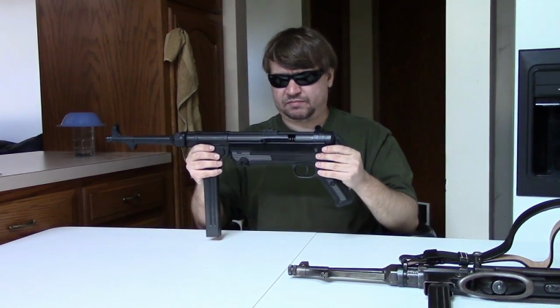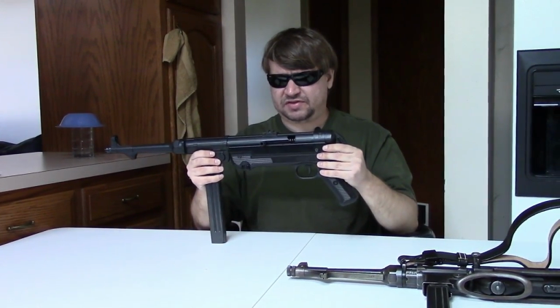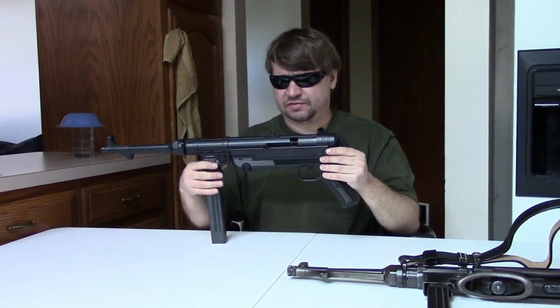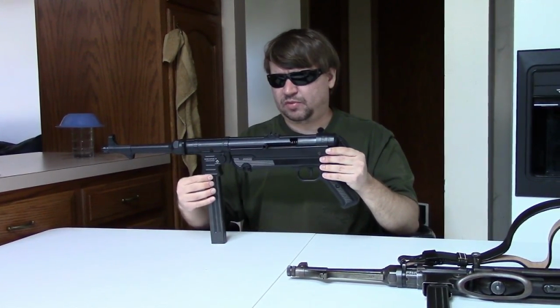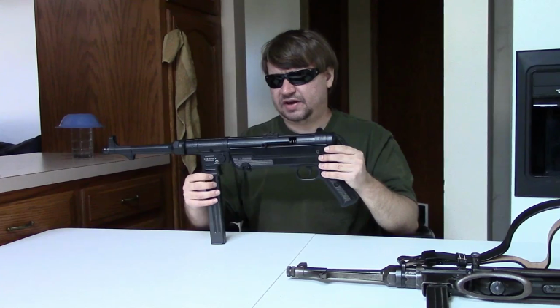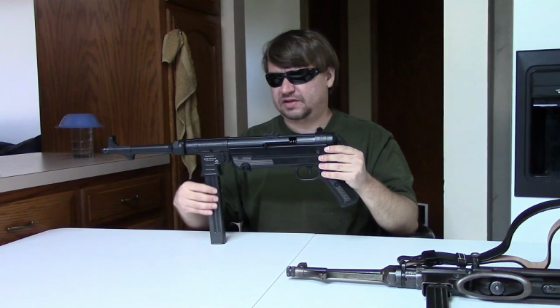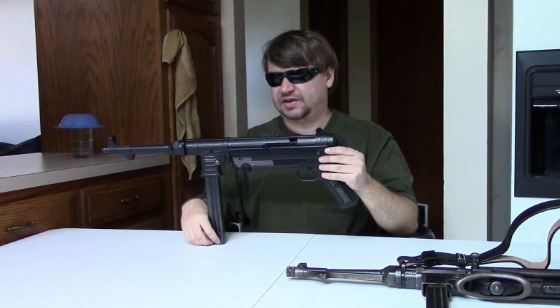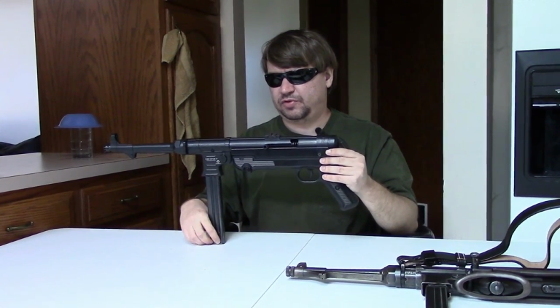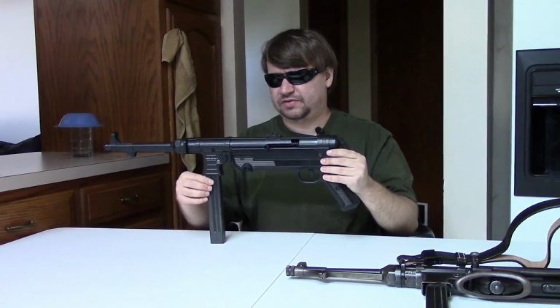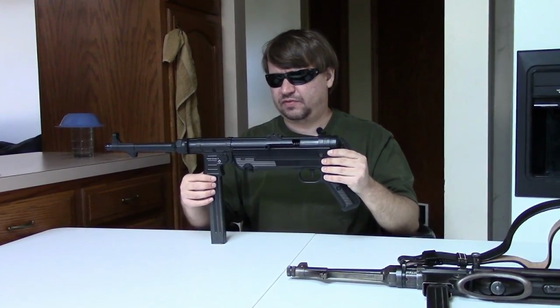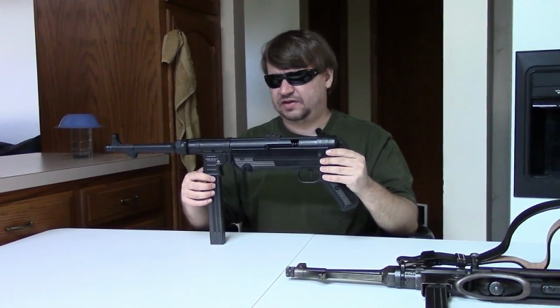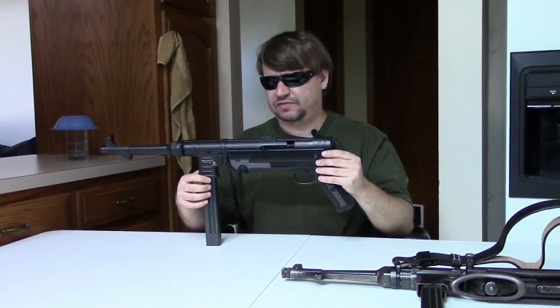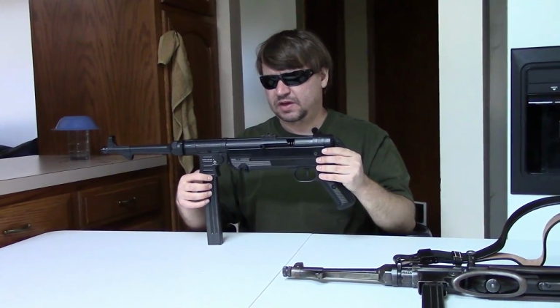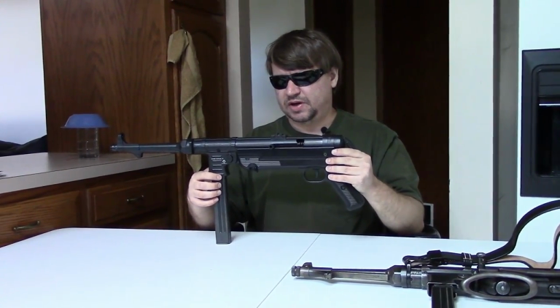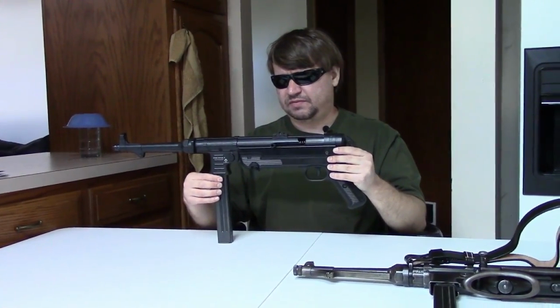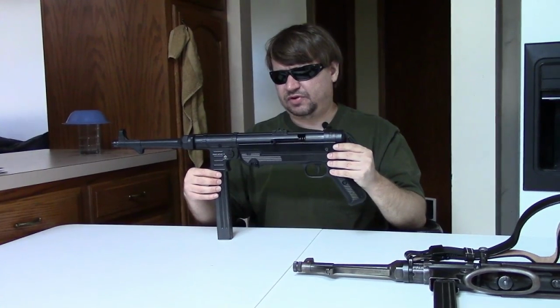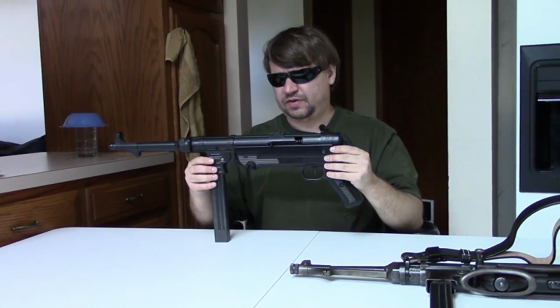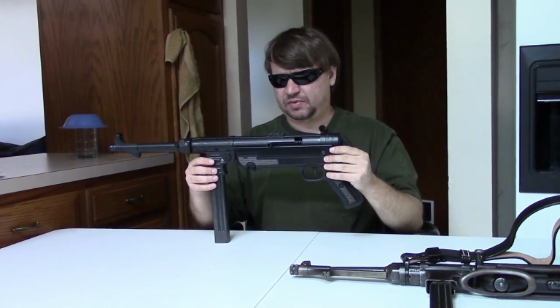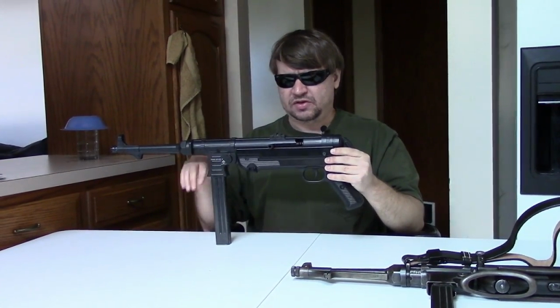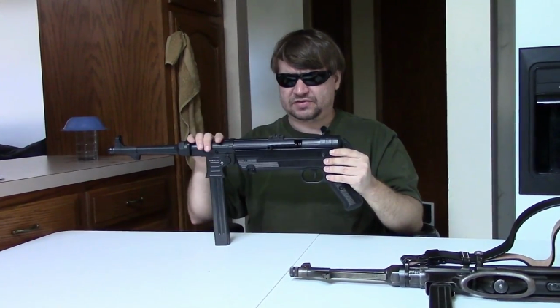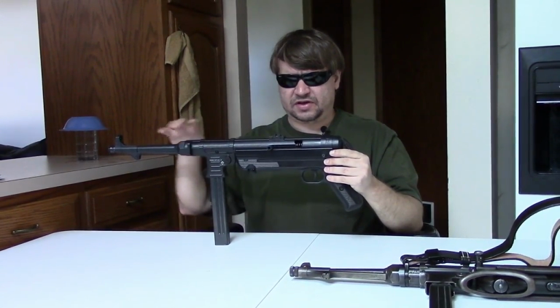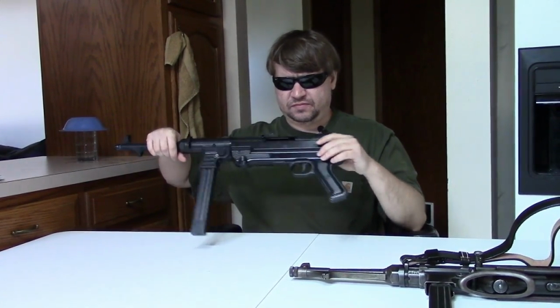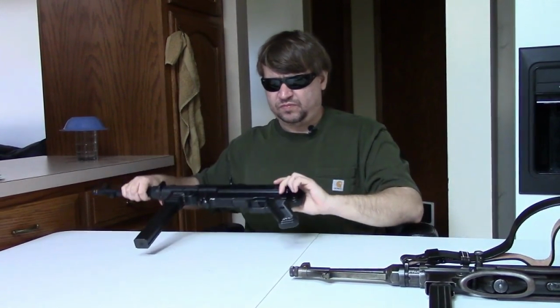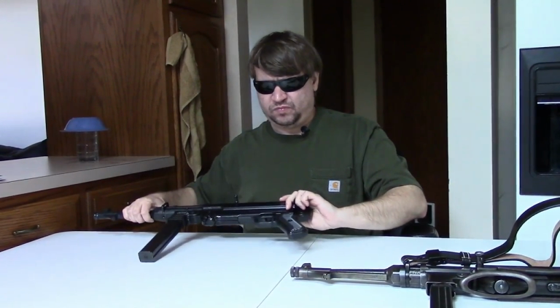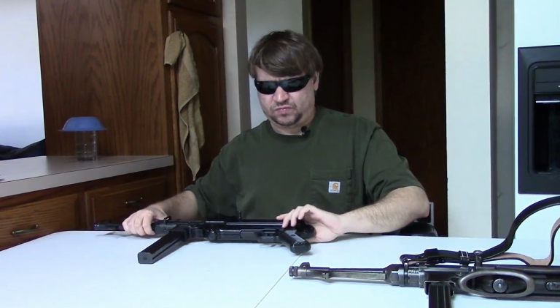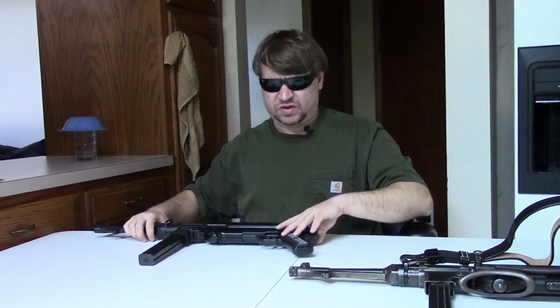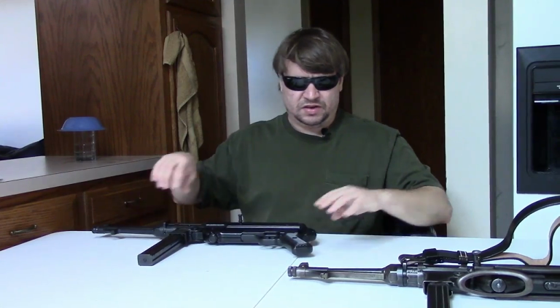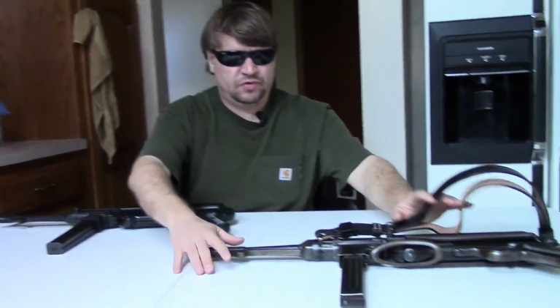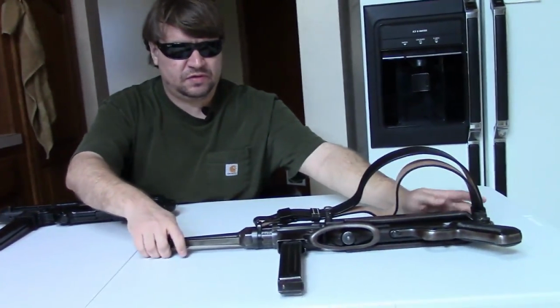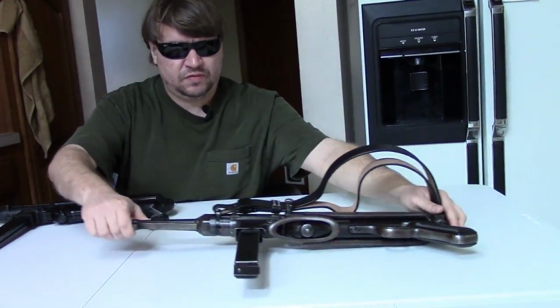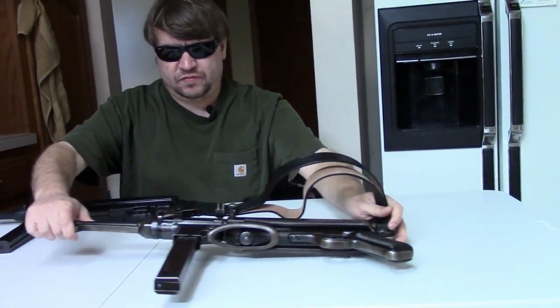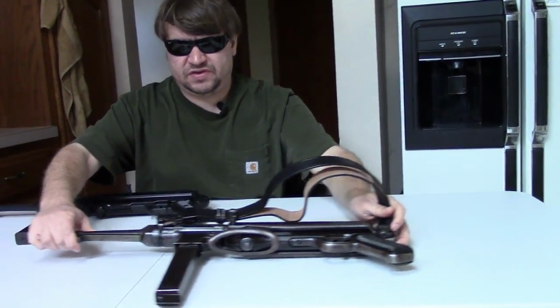We're already saying this is a reliable gun tentatively — I'd still like to get a few more hundred rounds through it before I said conclusively. But first impressions: very reliable. So how does this gun differ from the original?